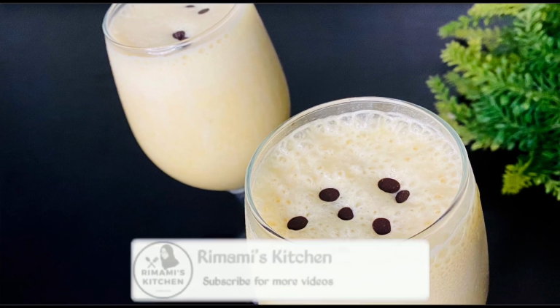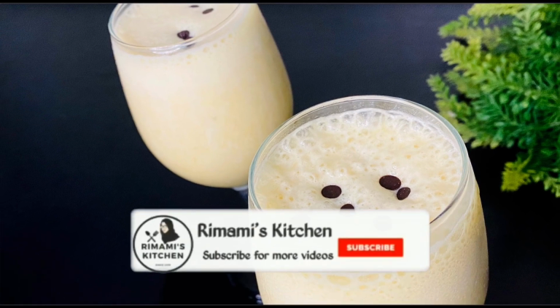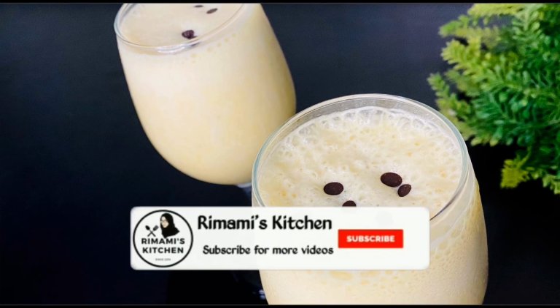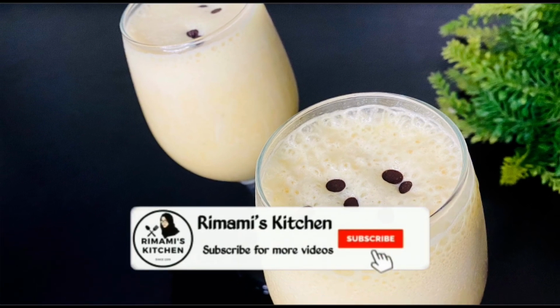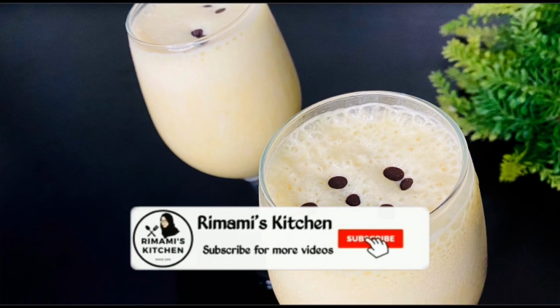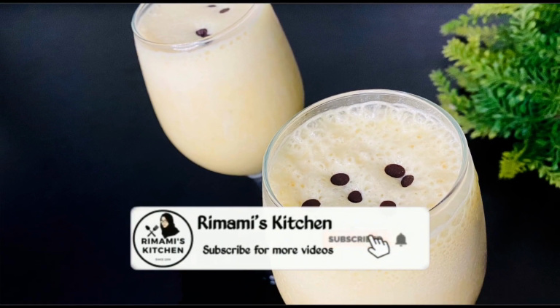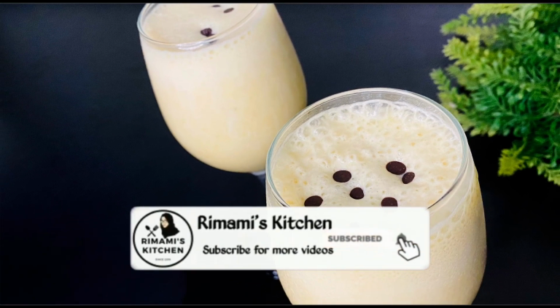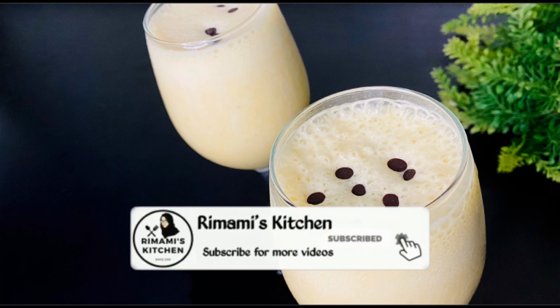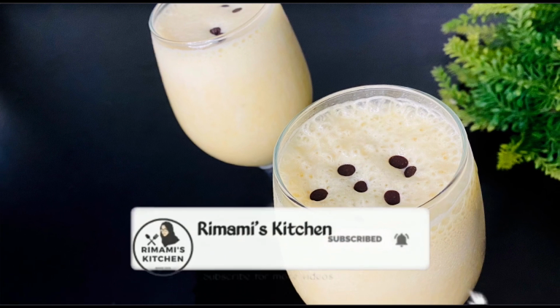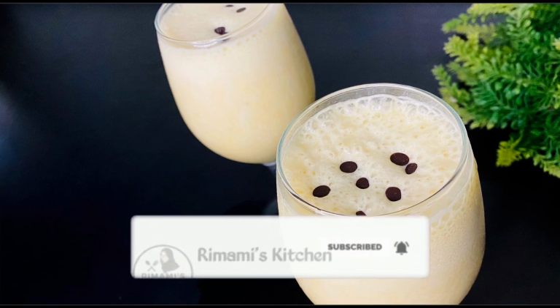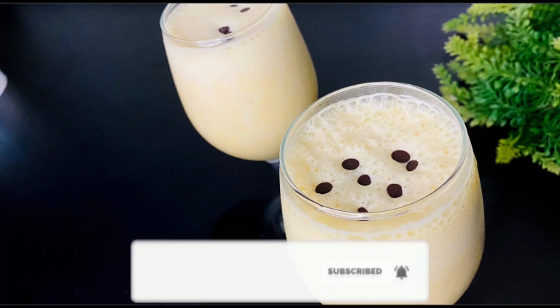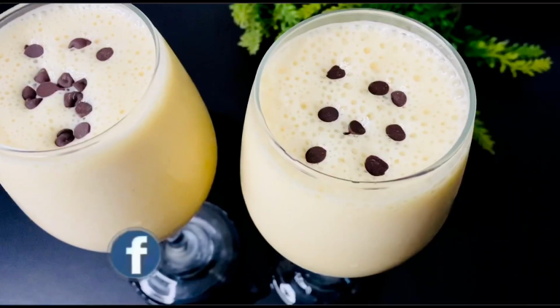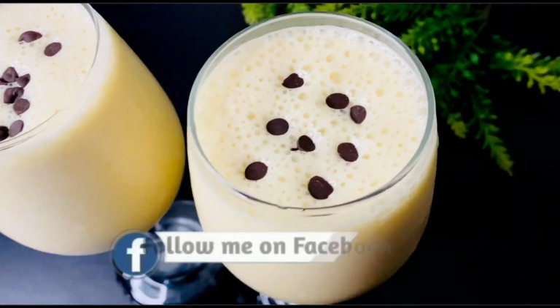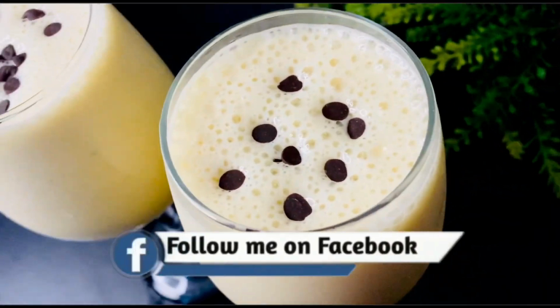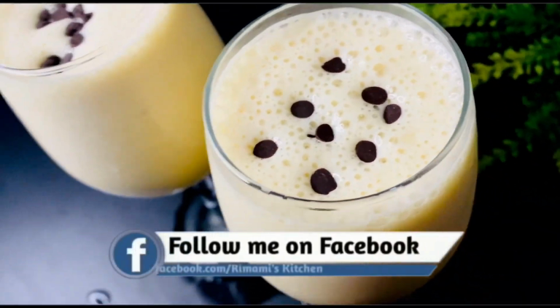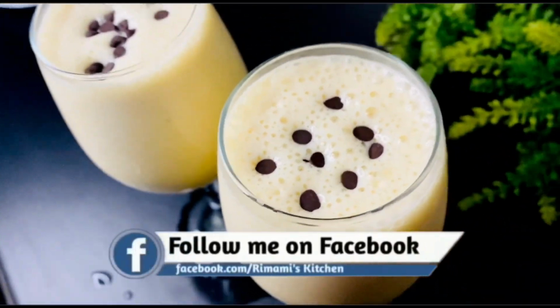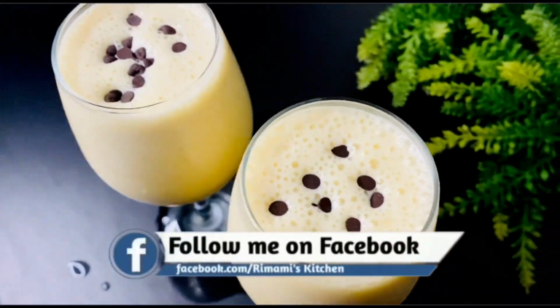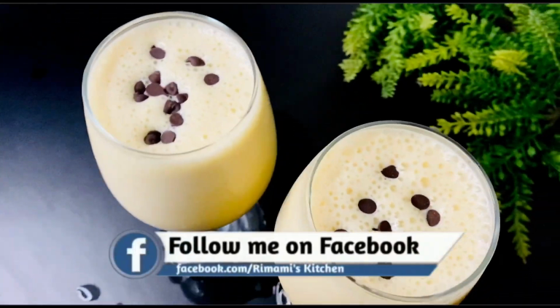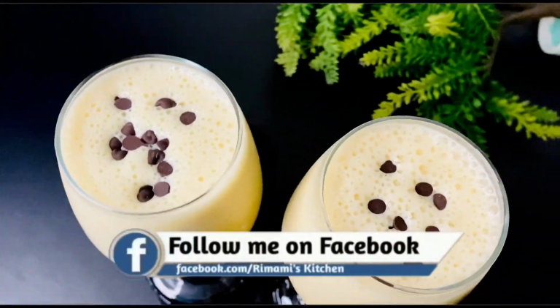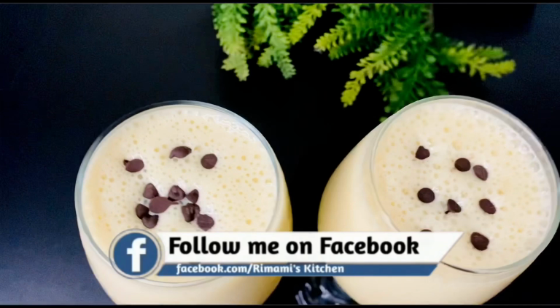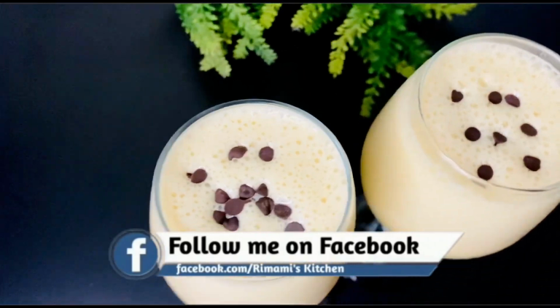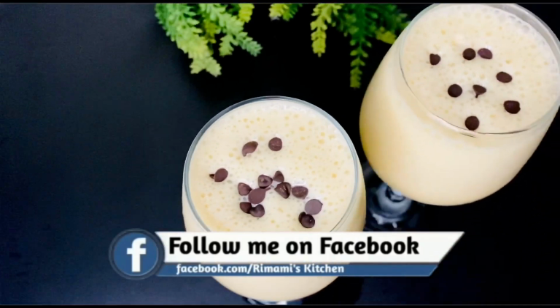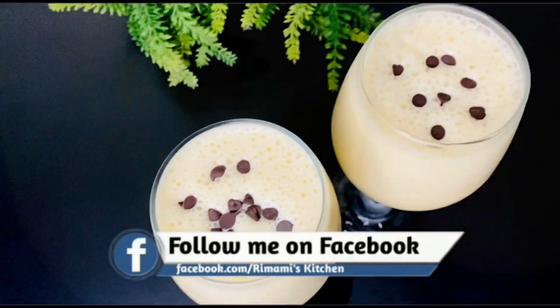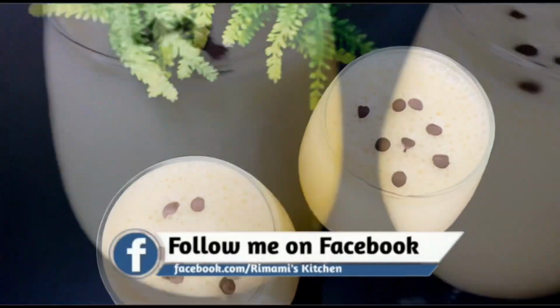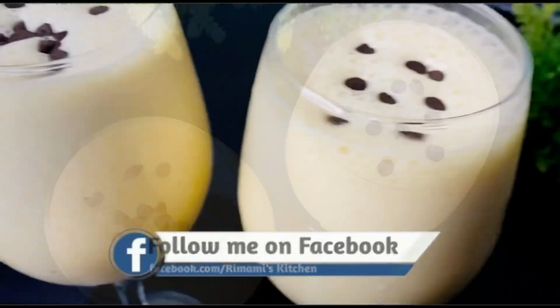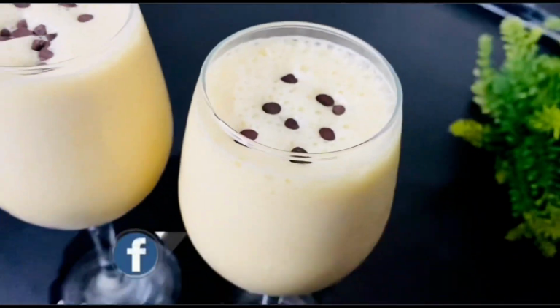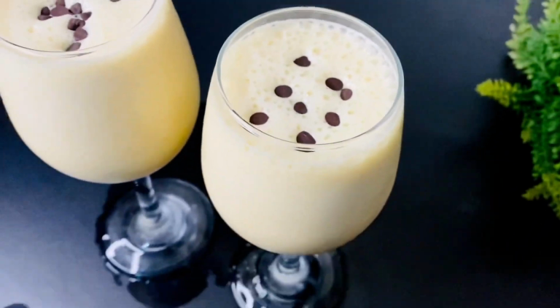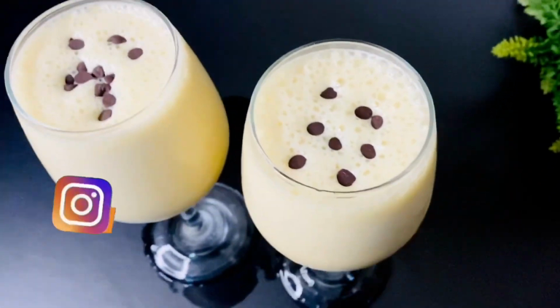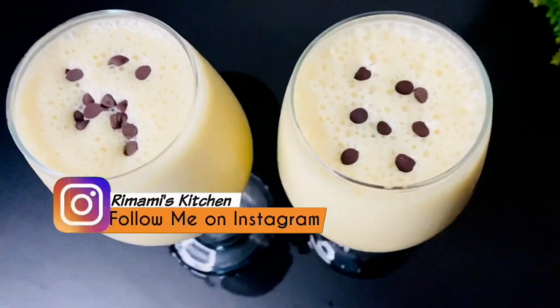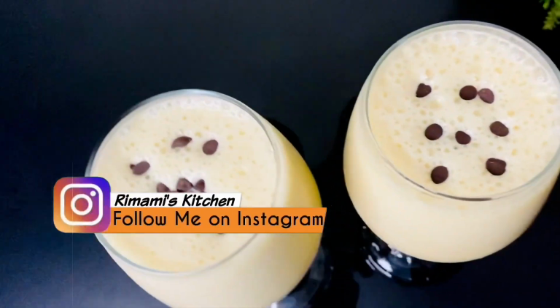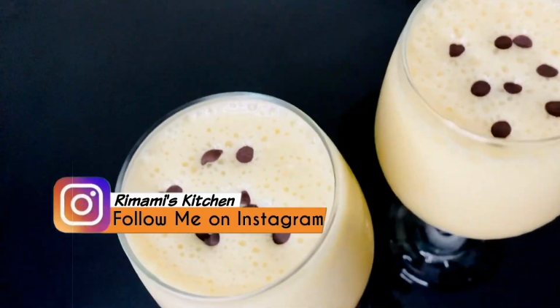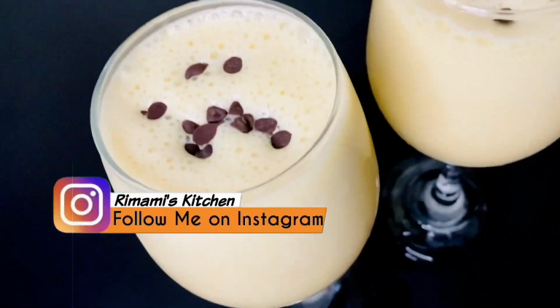Hello, Assalamualaikum, welcome back! This is our shake. We are ready for this shake. I am ready for this shake.